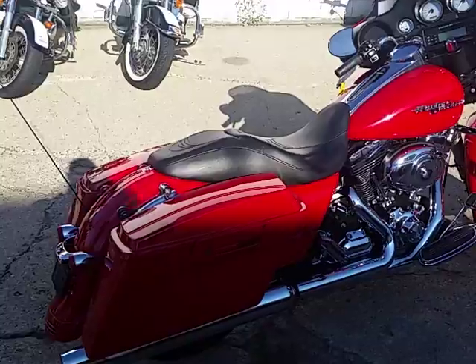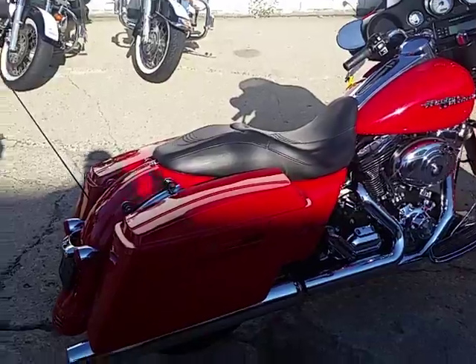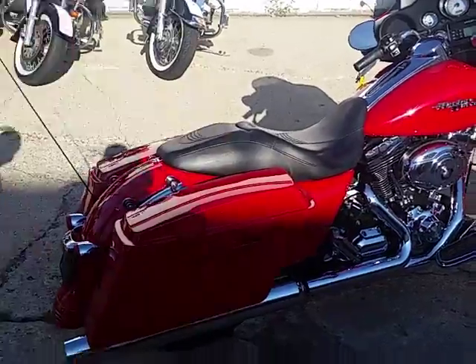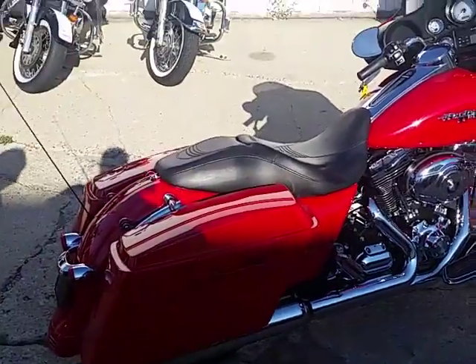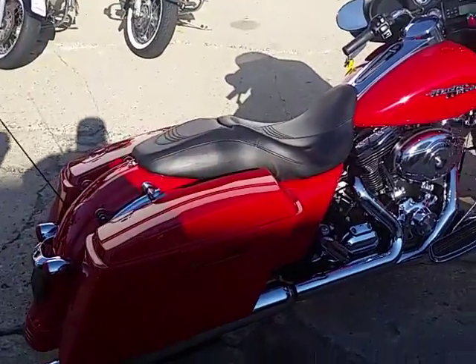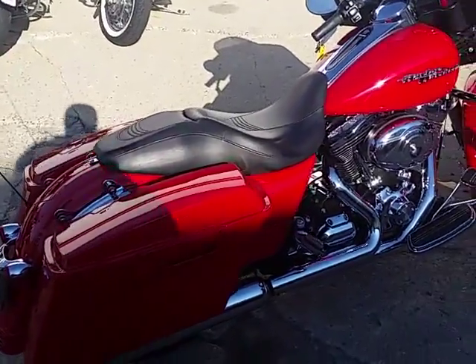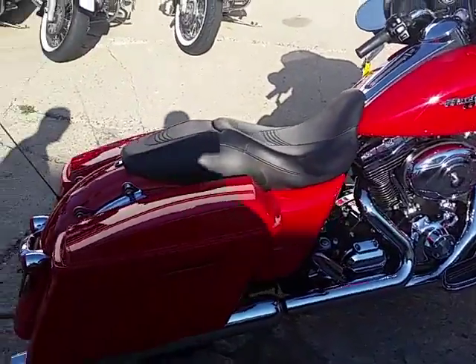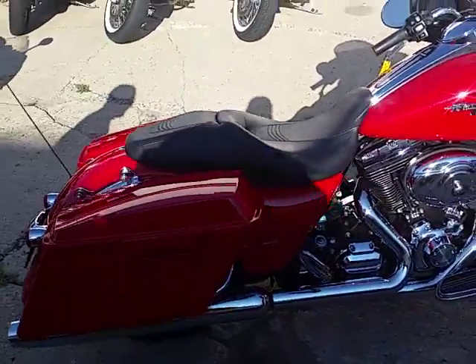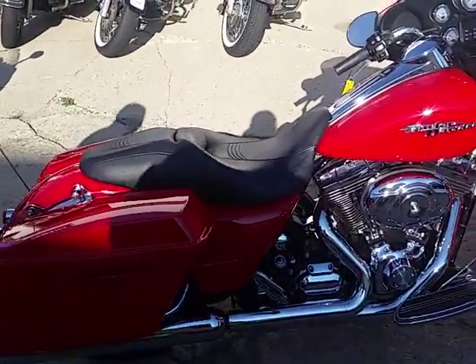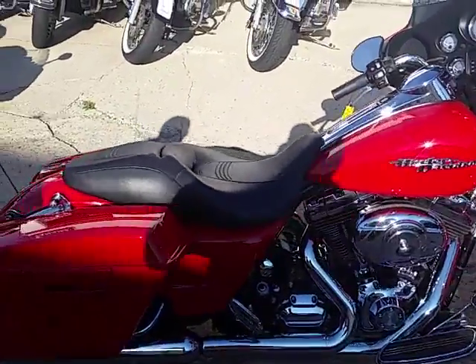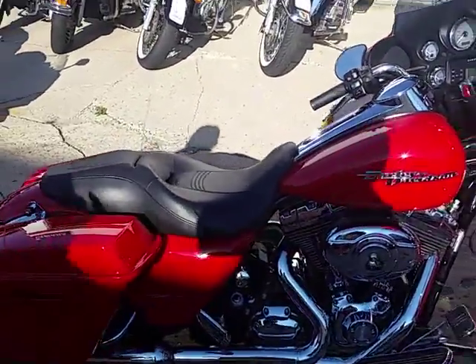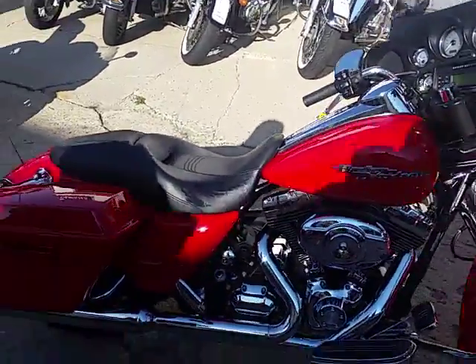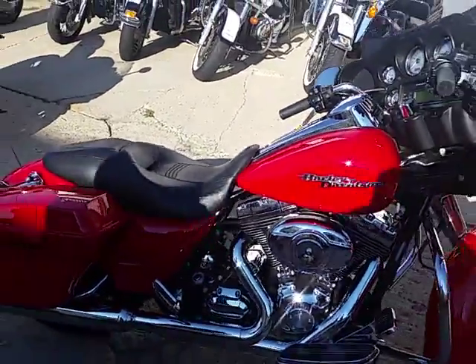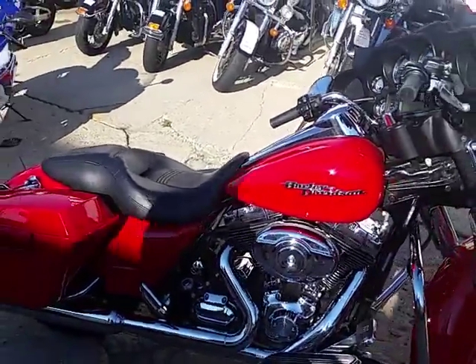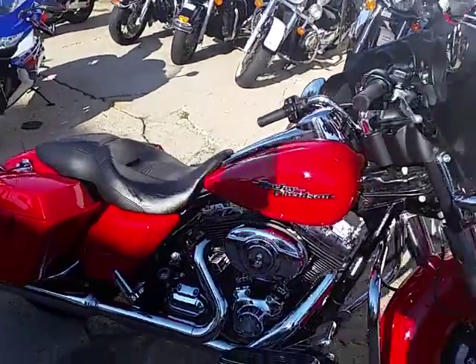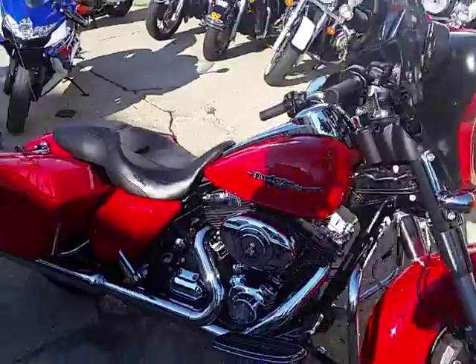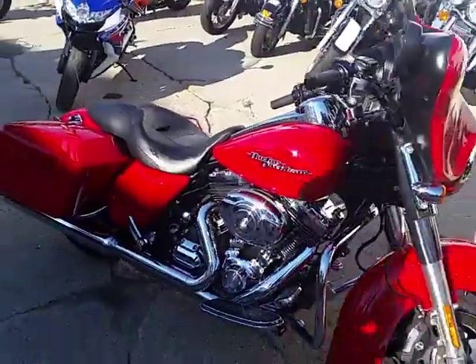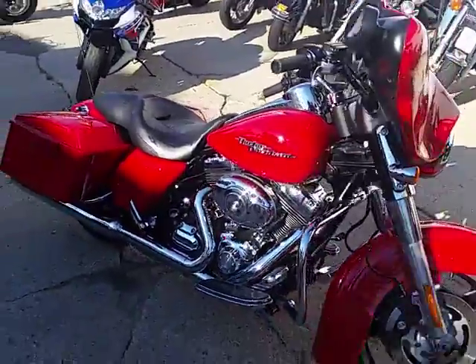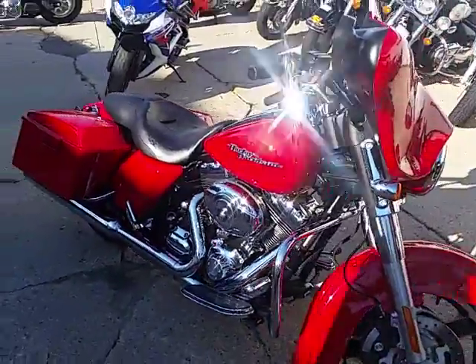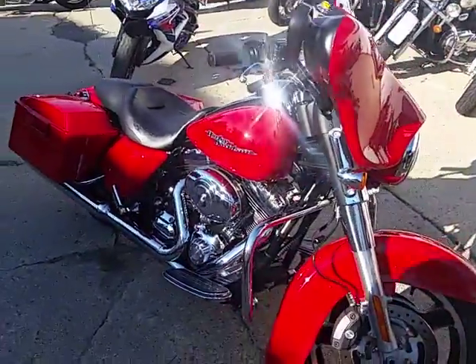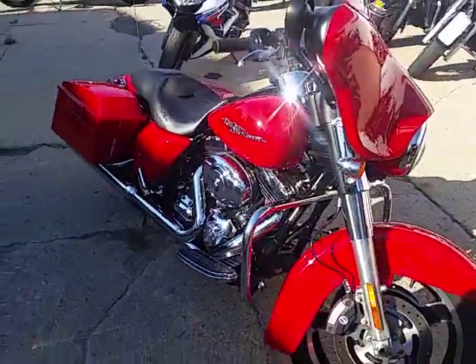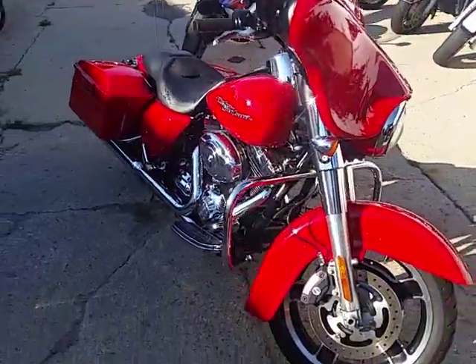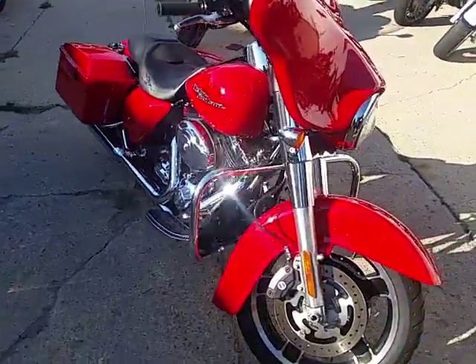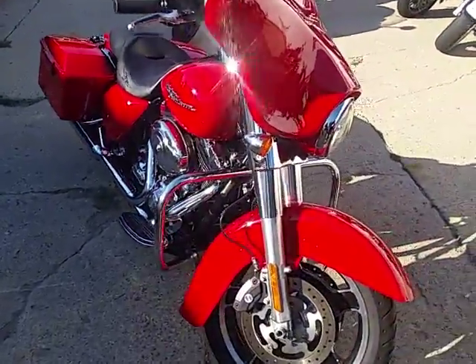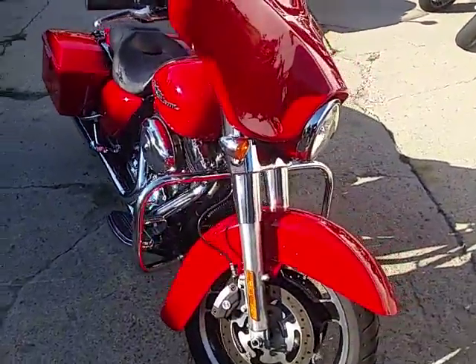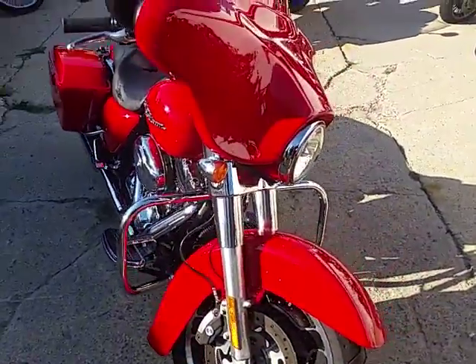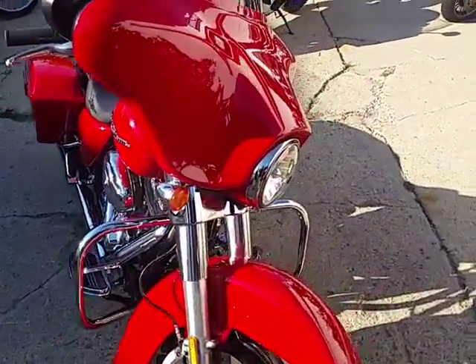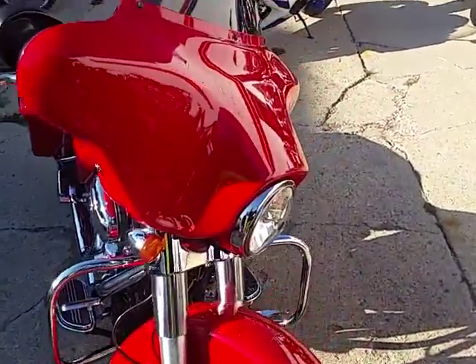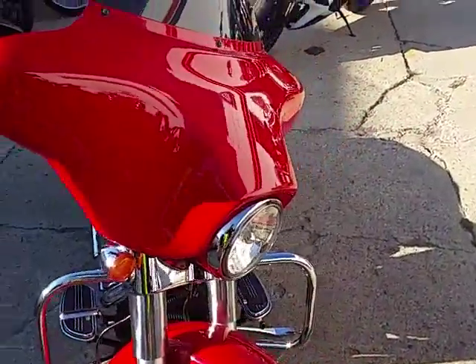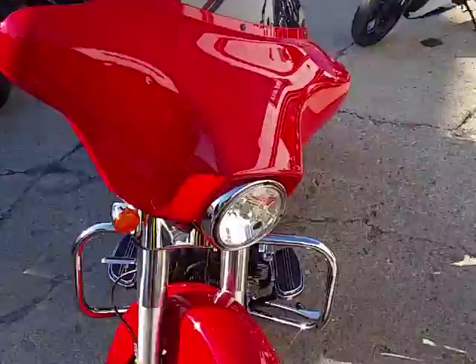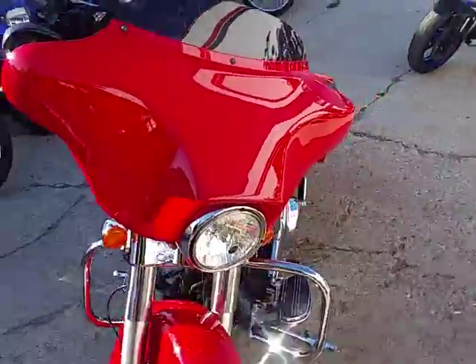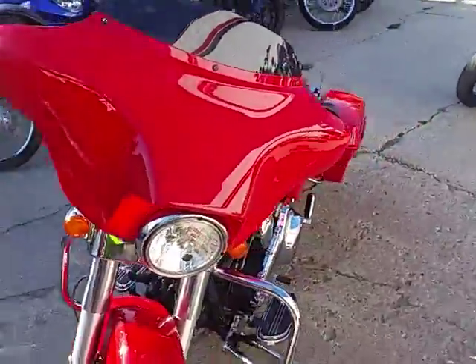Hey guys, it's Approval Power Sports doing some videos on our used Harleys. We got over 150, 200 used Harleys in here, over 450 used bikes. We got guaranteed financing, we got lease programs.